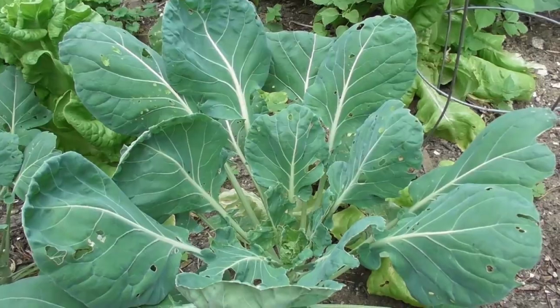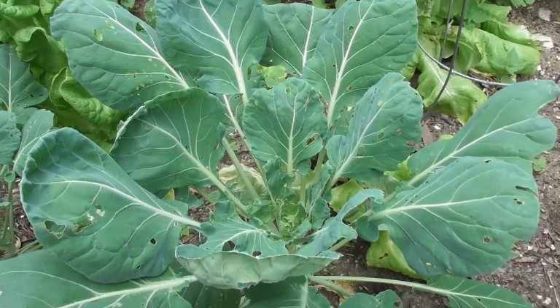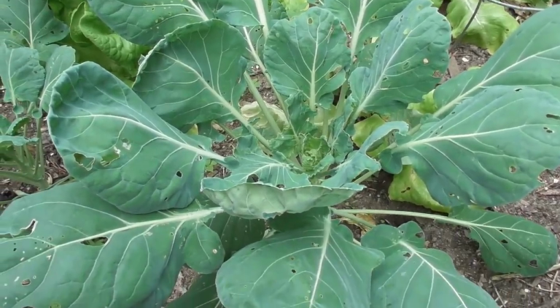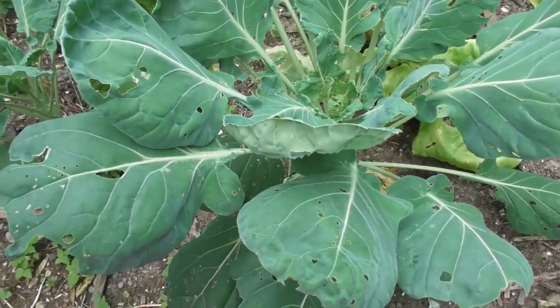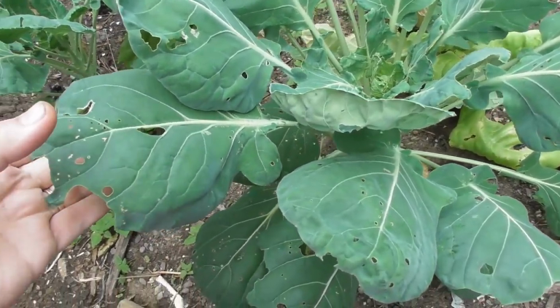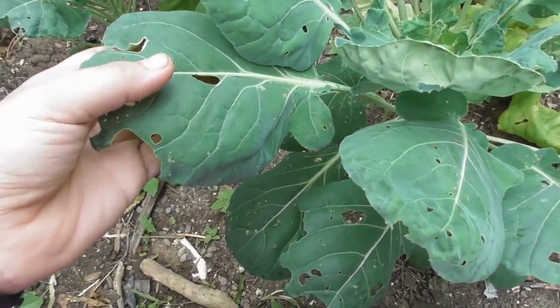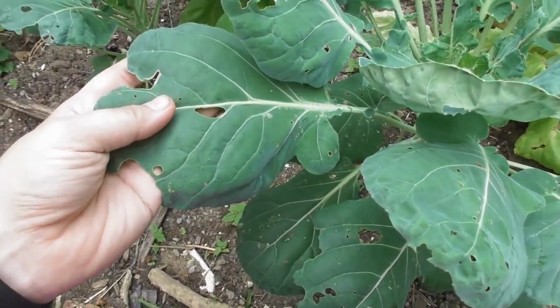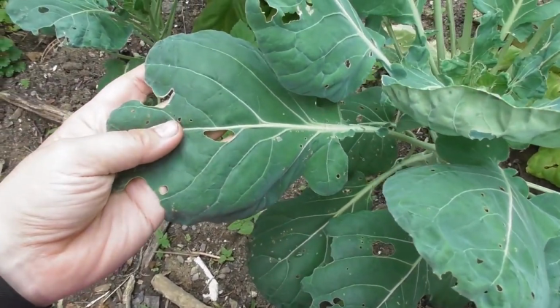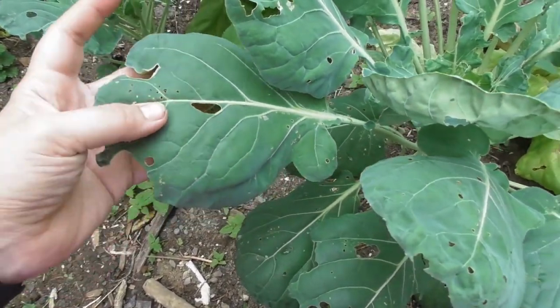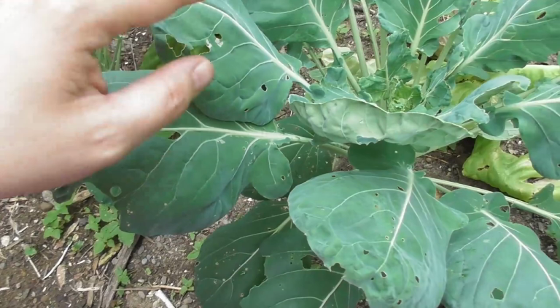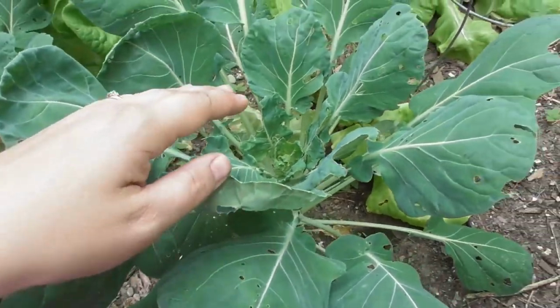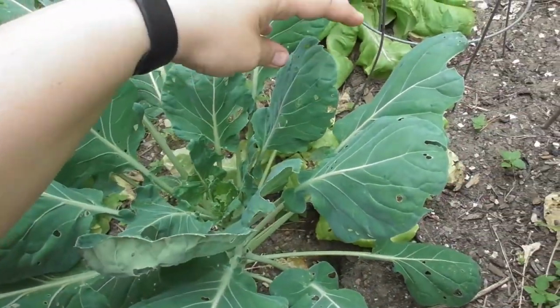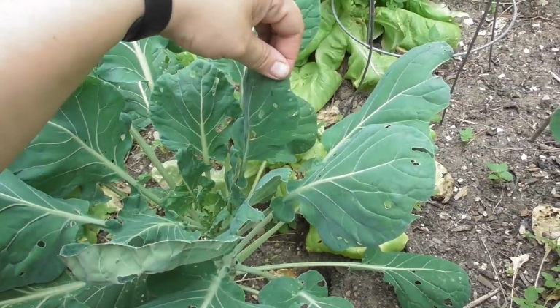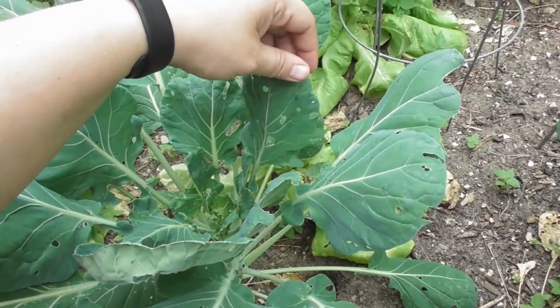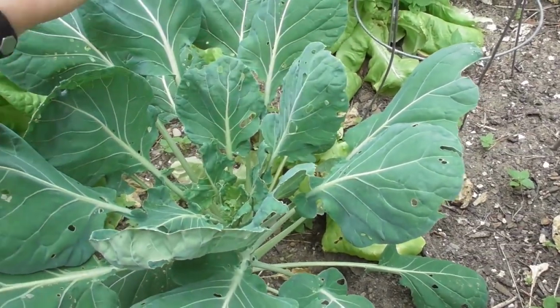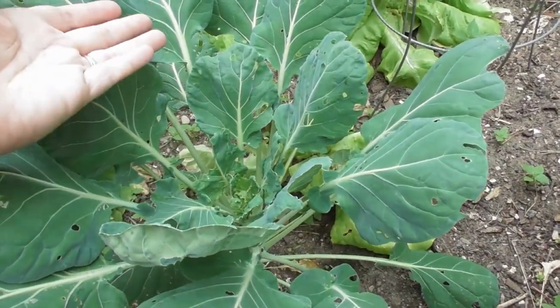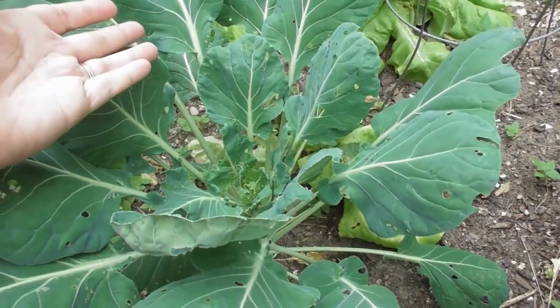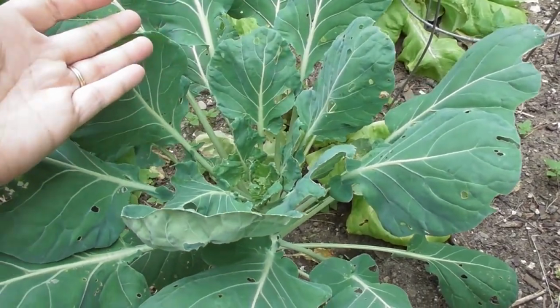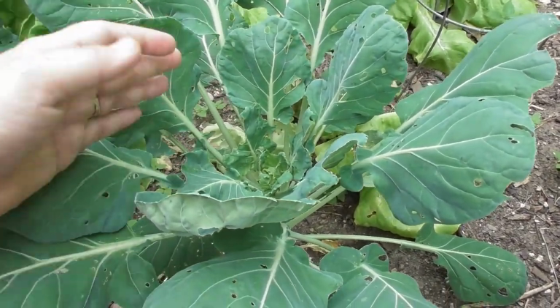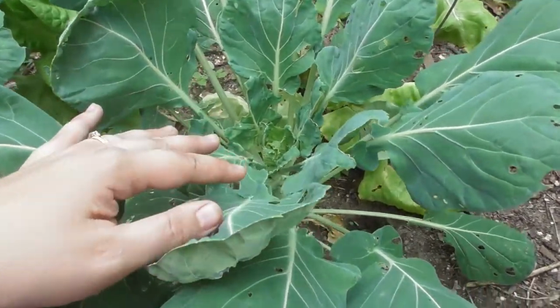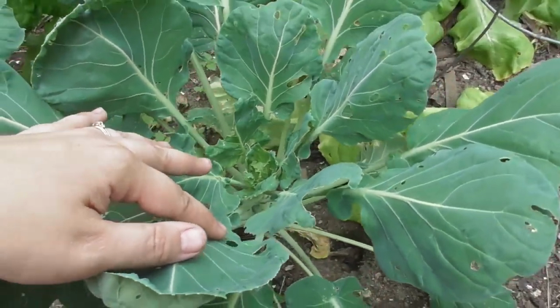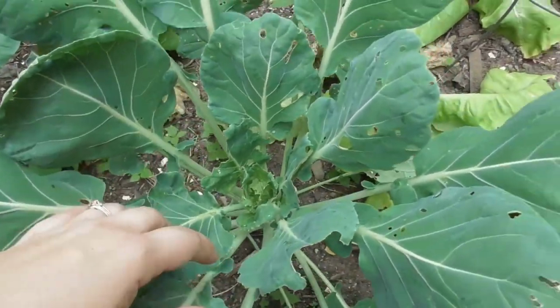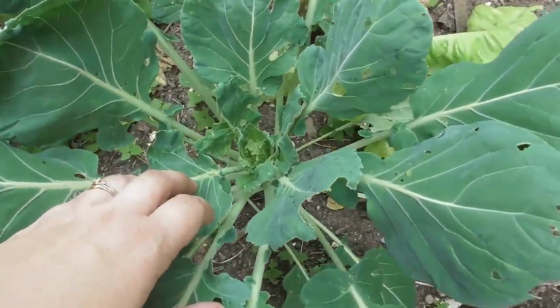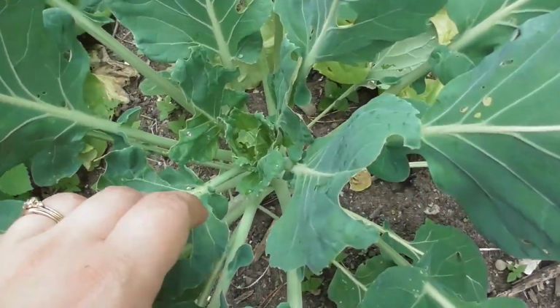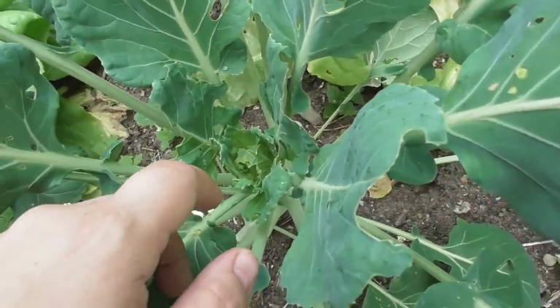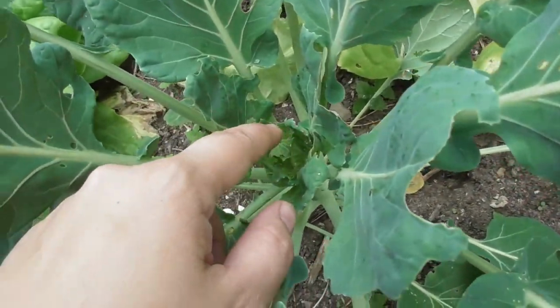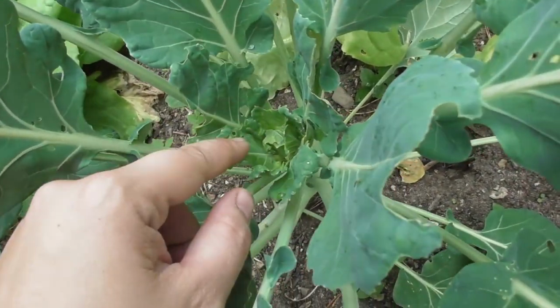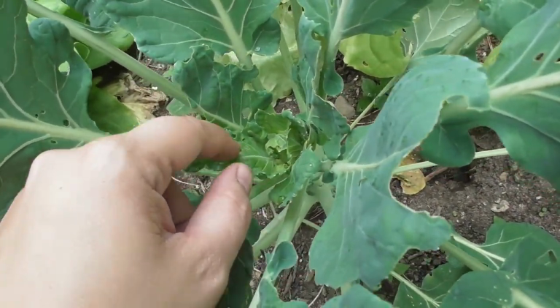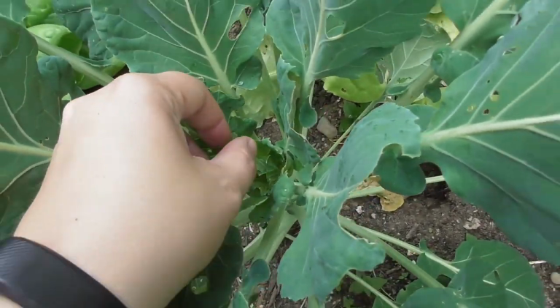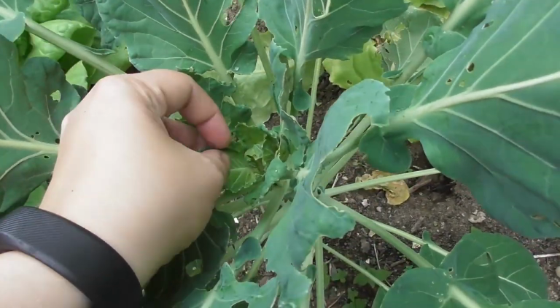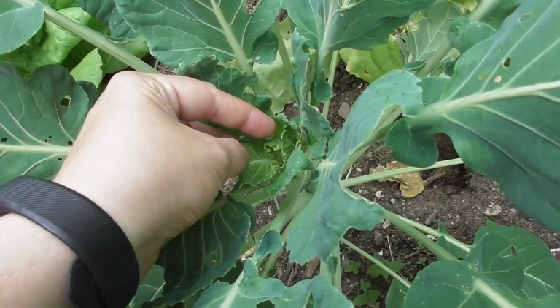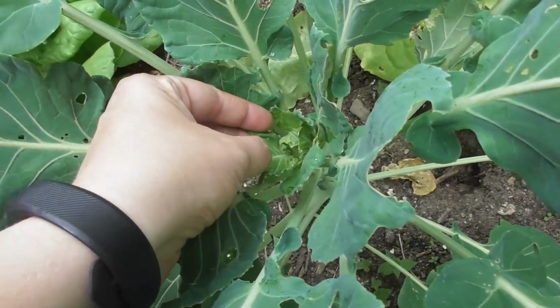I have some brussel sprouts here and this is a telltale sign that you have a problem when you have all these holes all over your plants — they are just going to be cabbage worms. And if you look down in the center here, I've been picking these off but here's one right here.